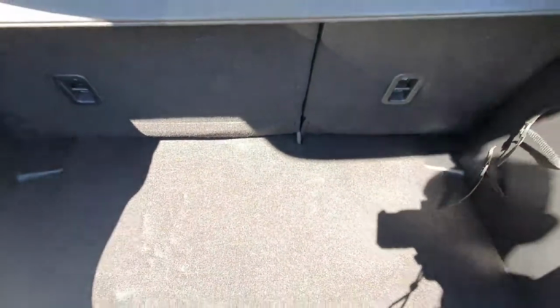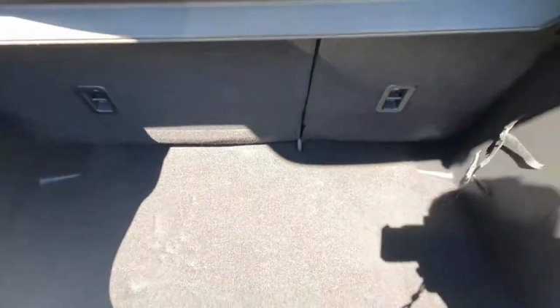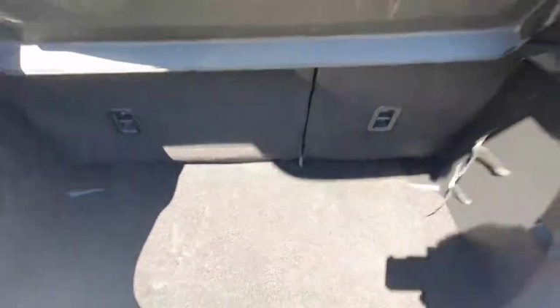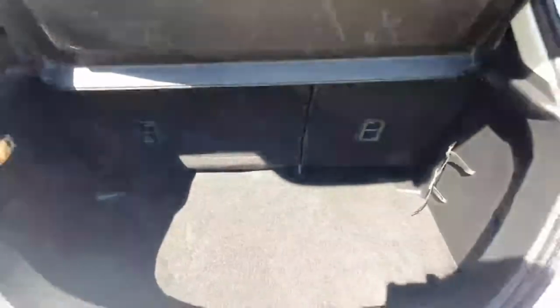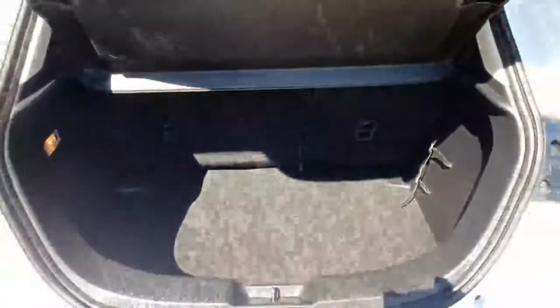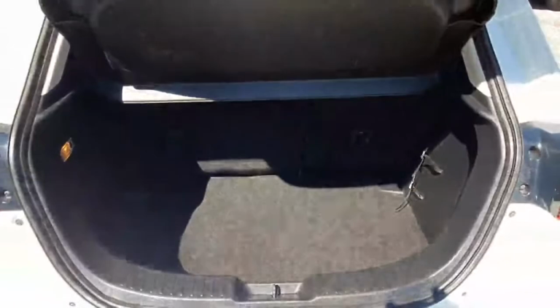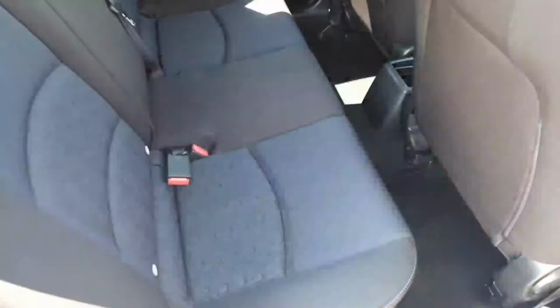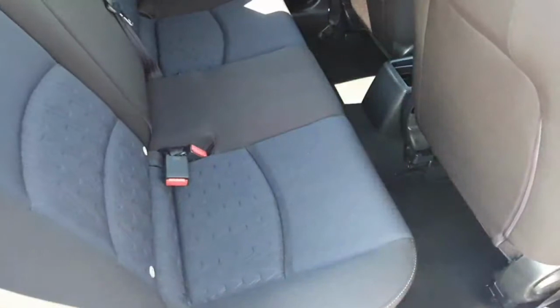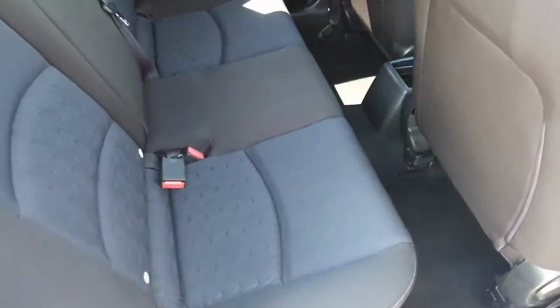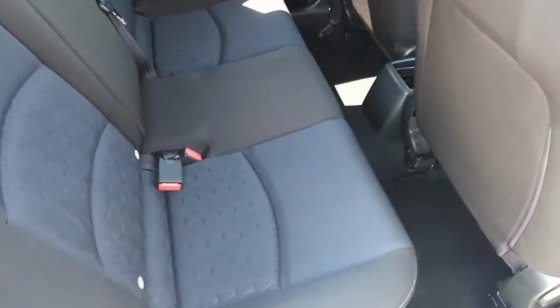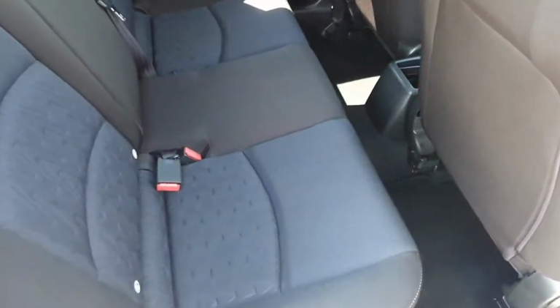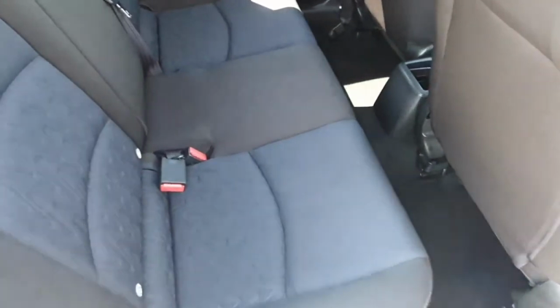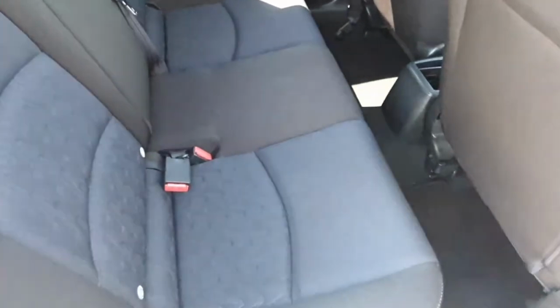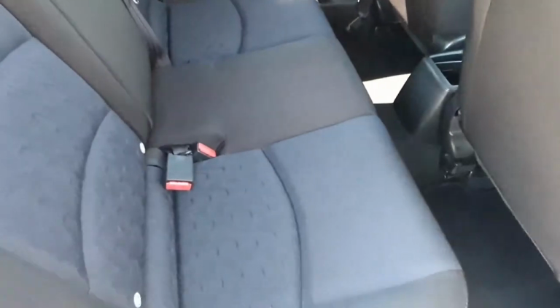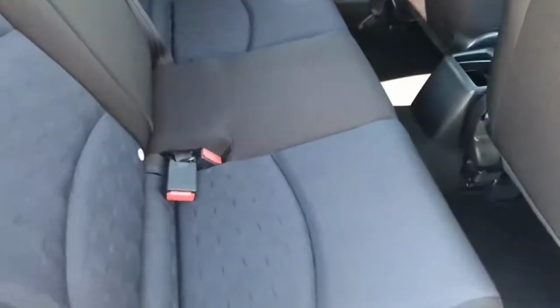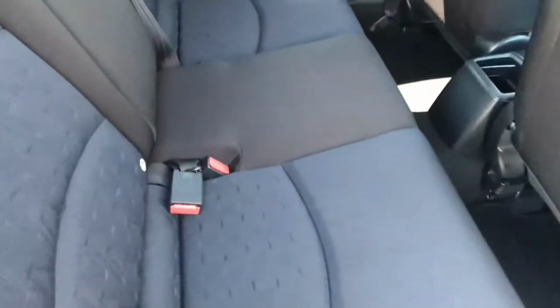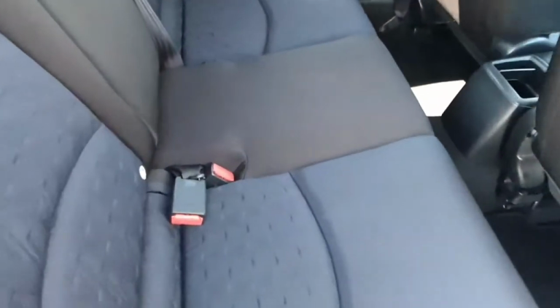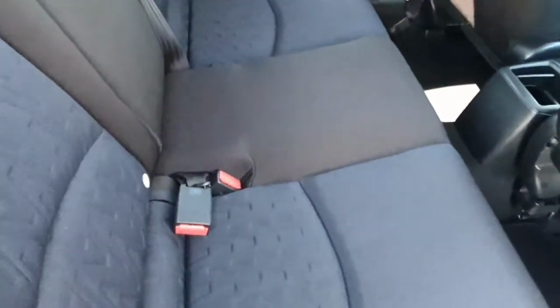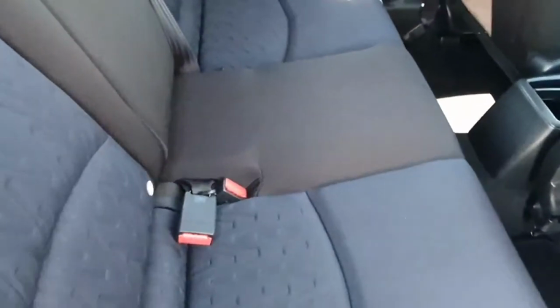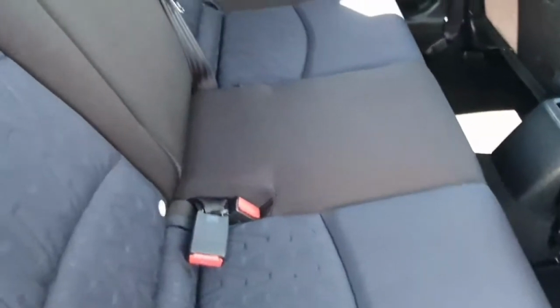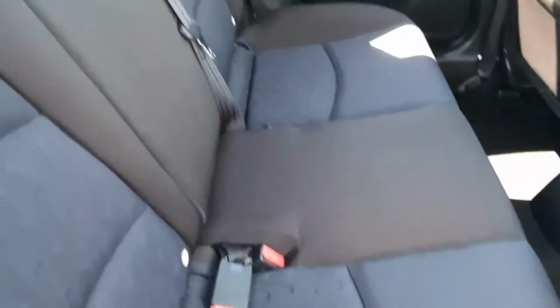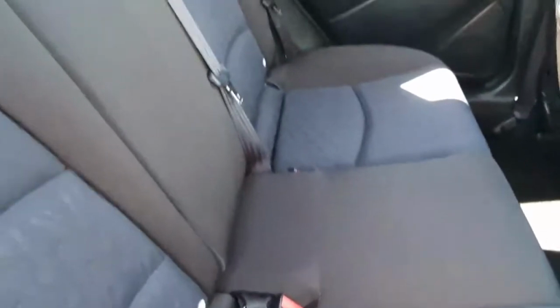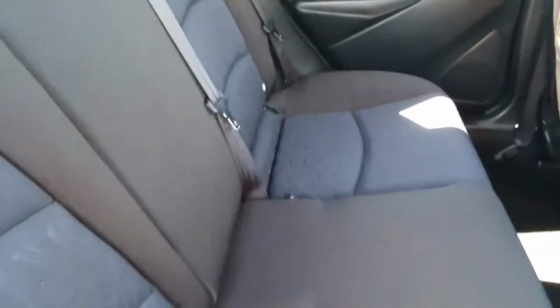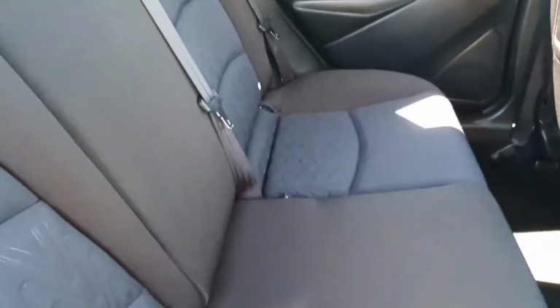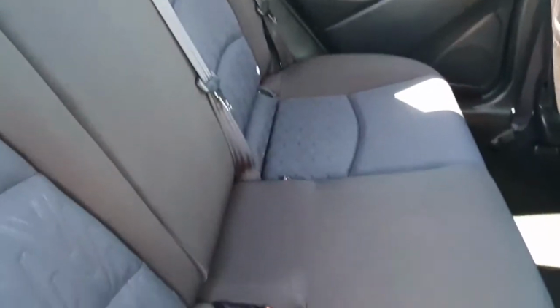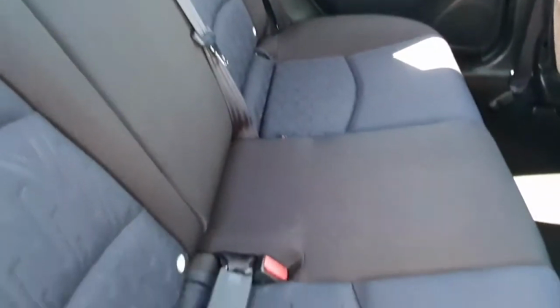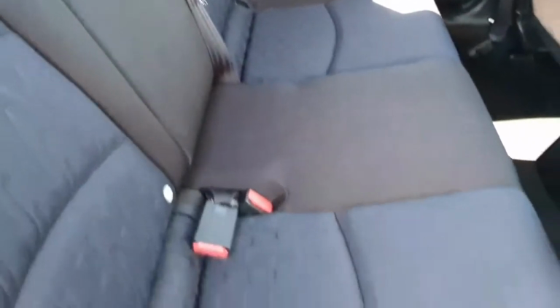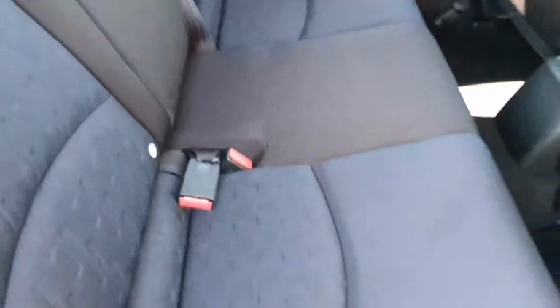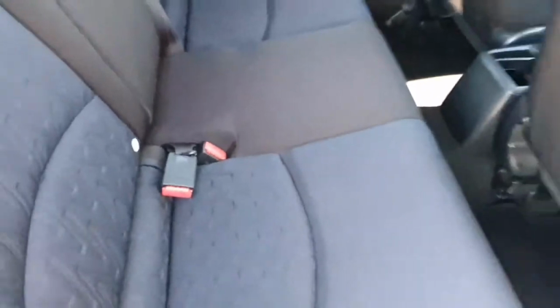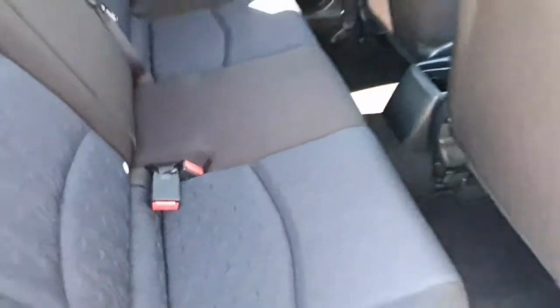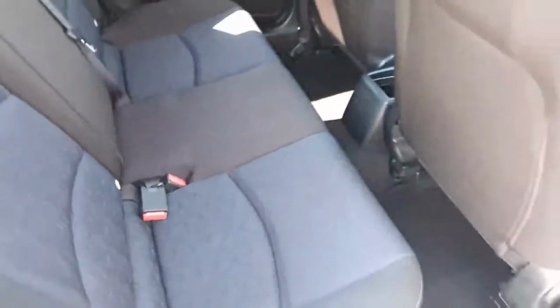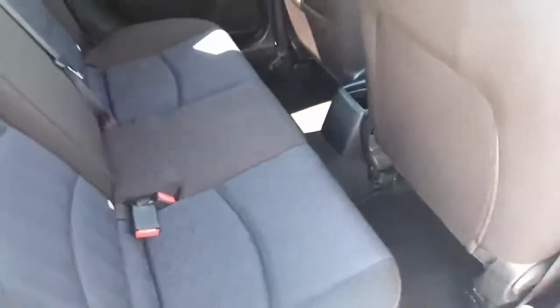Now we take a look into the back seats. The back seats are finished in a very nice blue and black cloth. These seats also have ISOFIX and we have rear electrical windows.